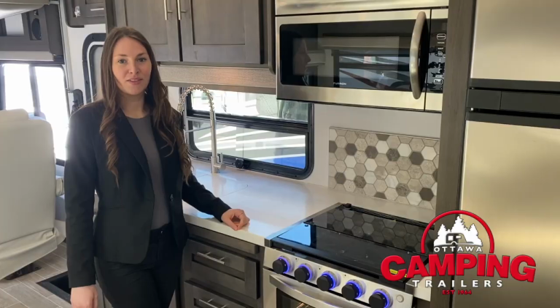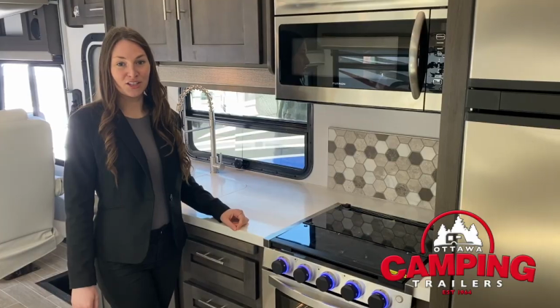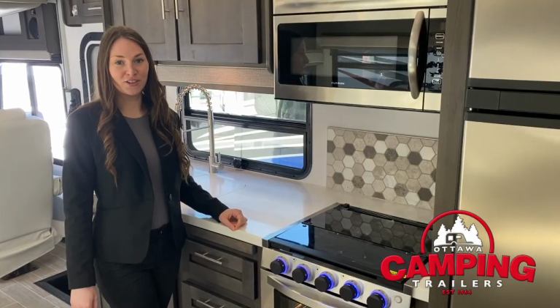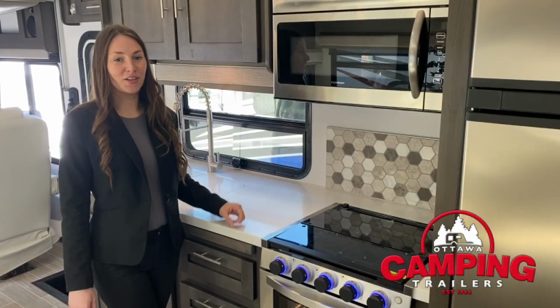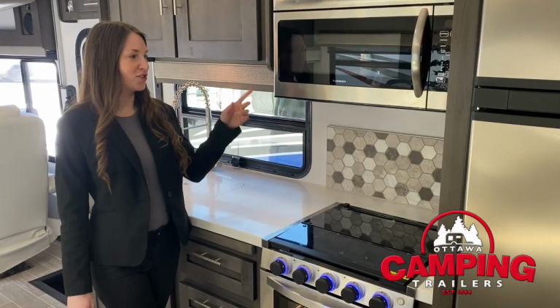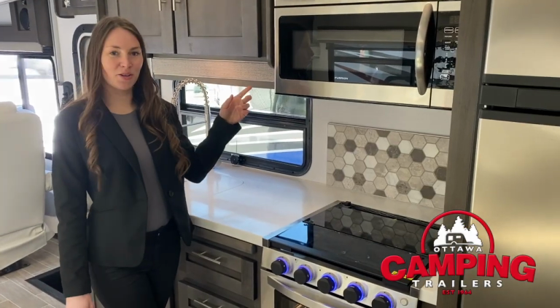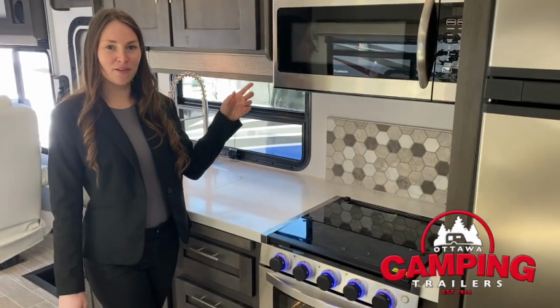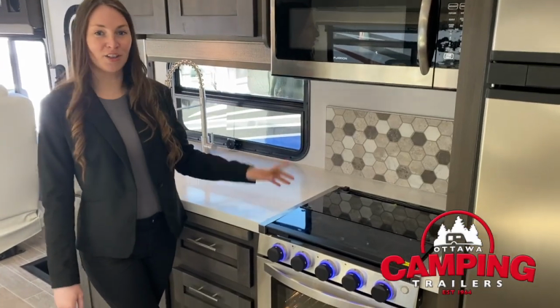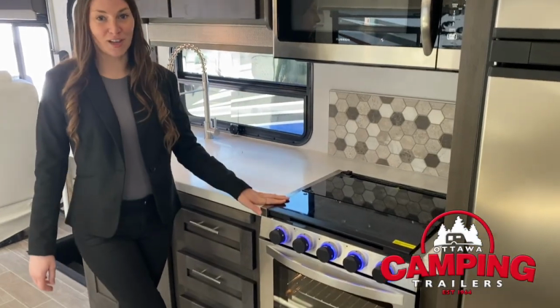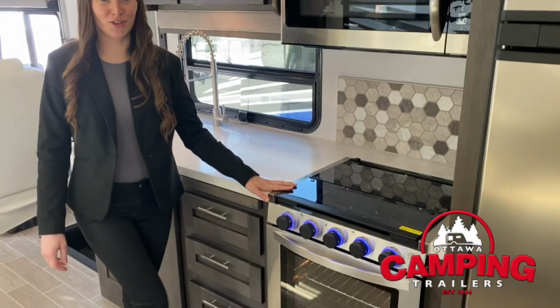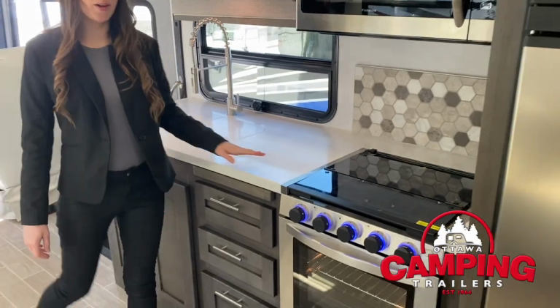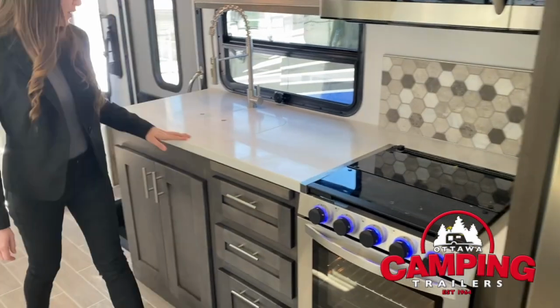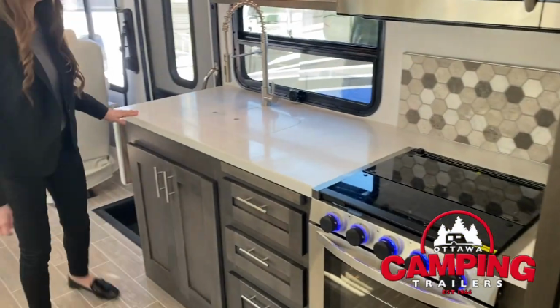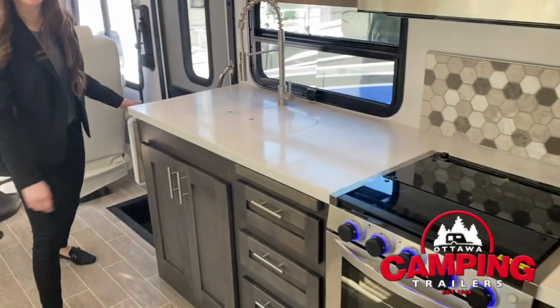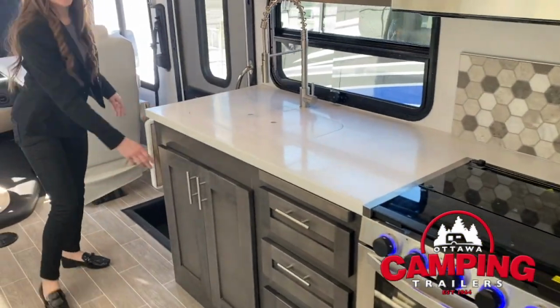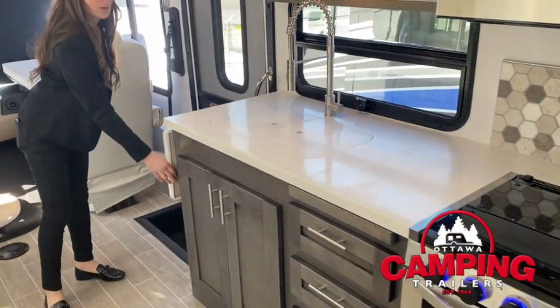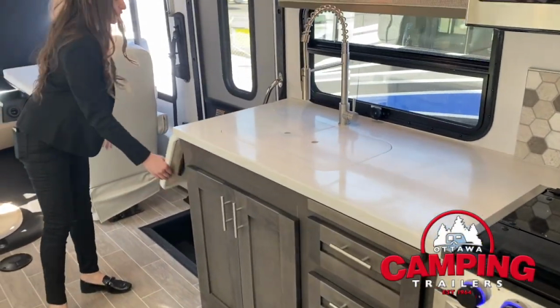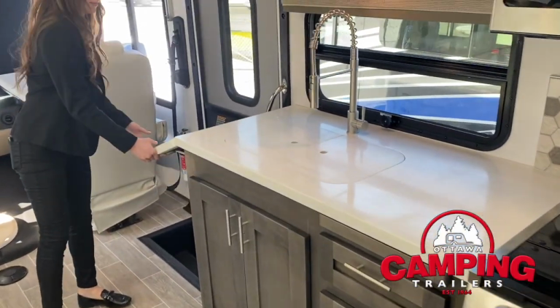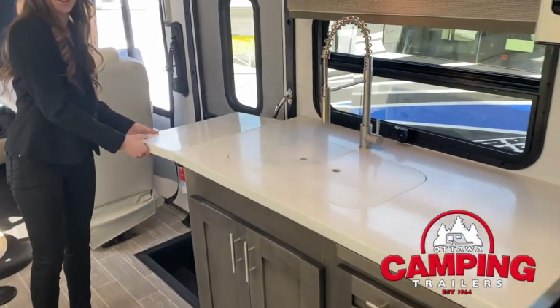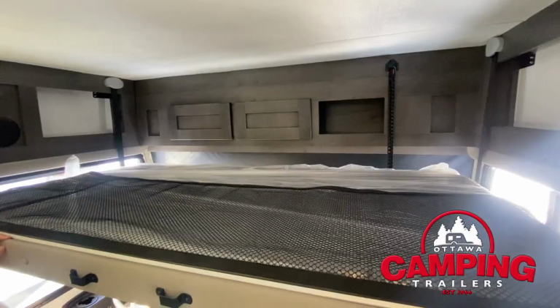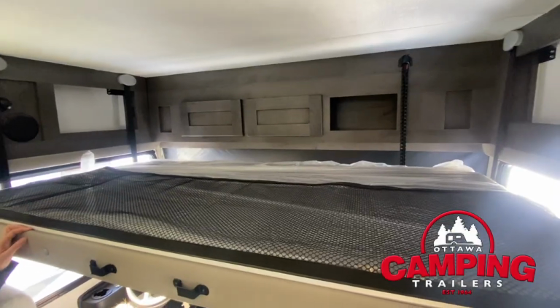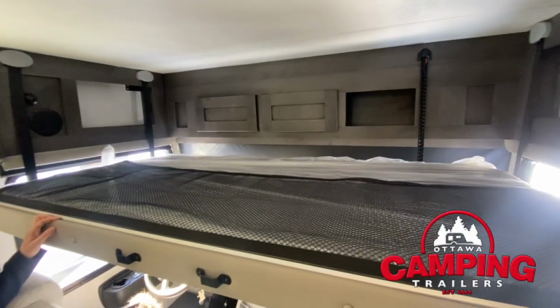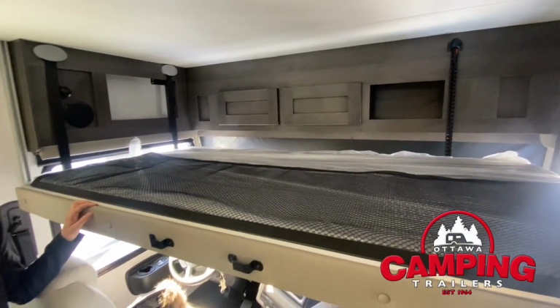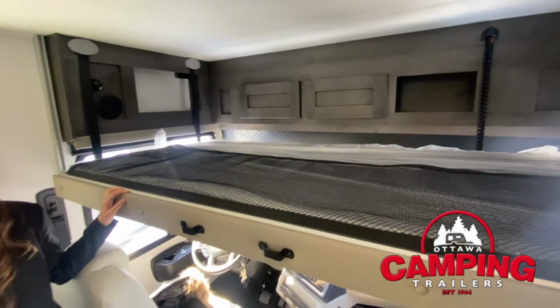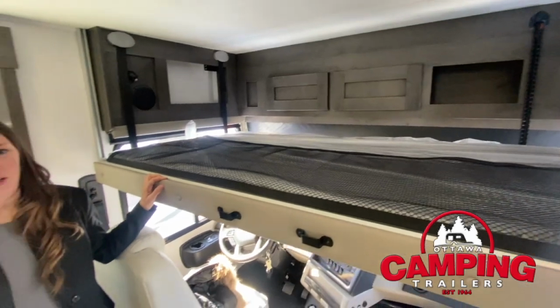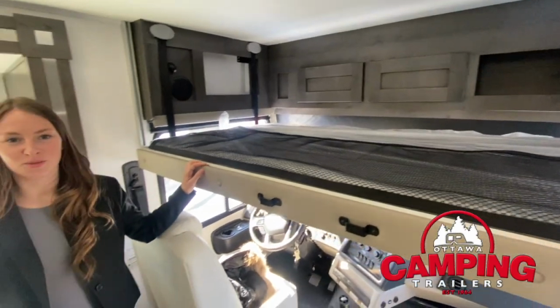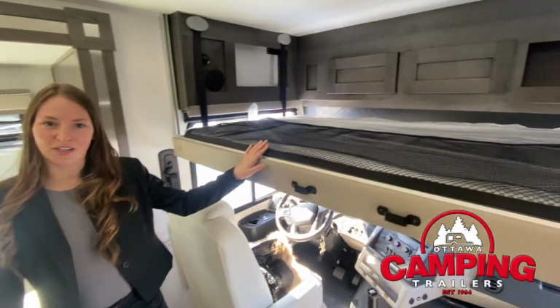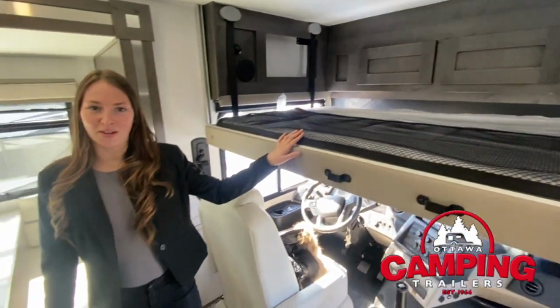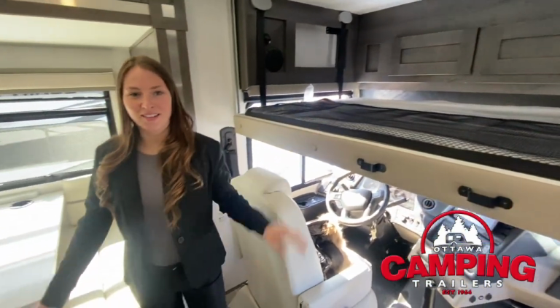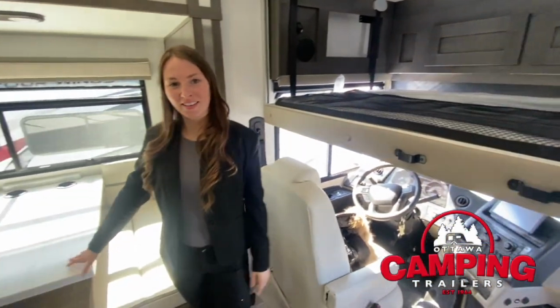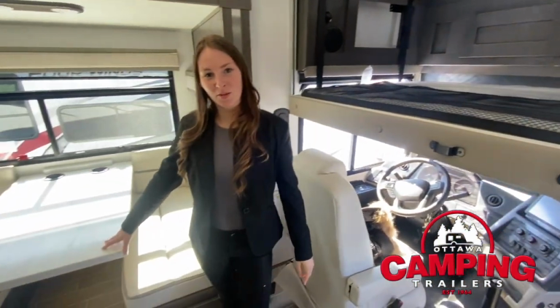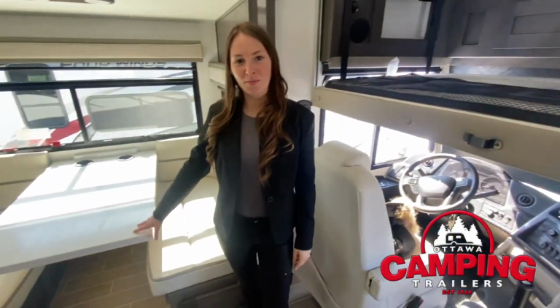This kitchen includes a convection microwave, a good-sized stove, and plenty of counter space with an extension. Perfectly designed as a couple's coach, but includes a pull-down bunk and a dinette that doubles as a bed.